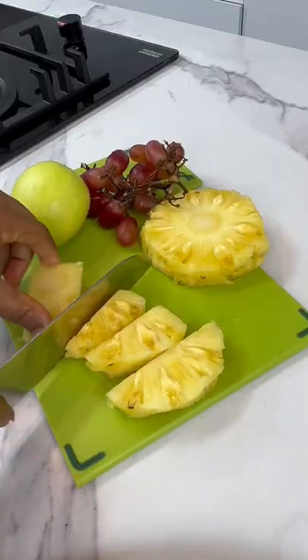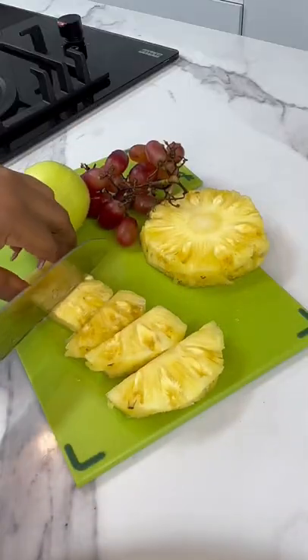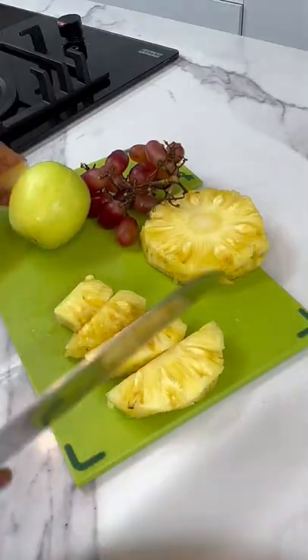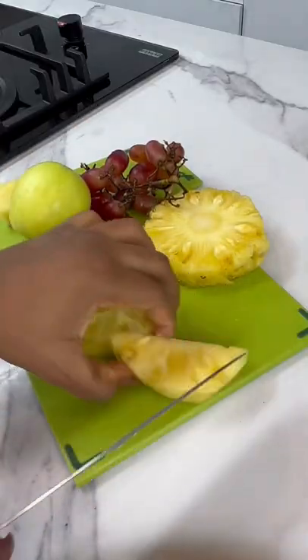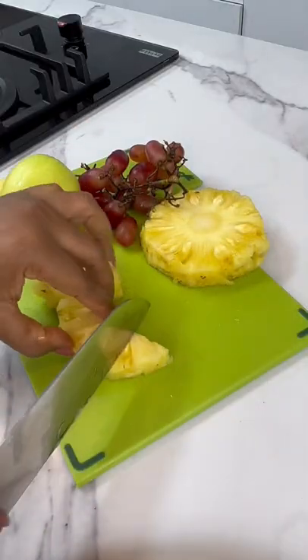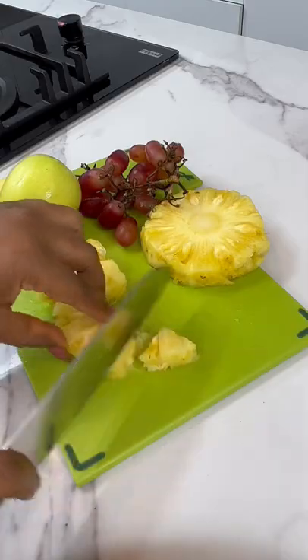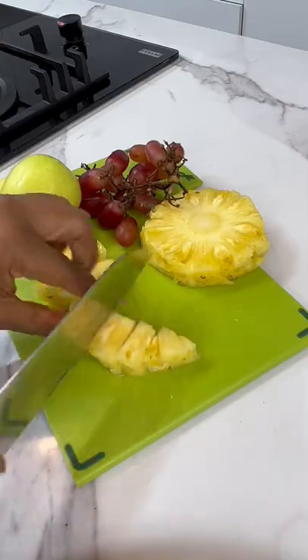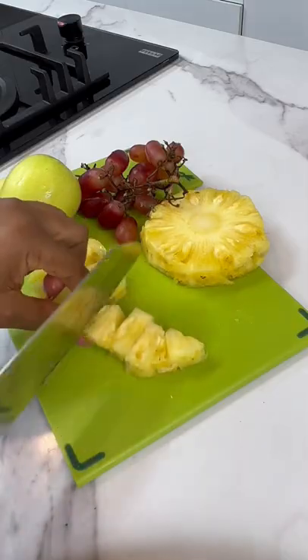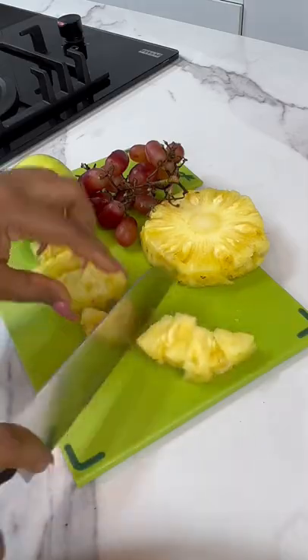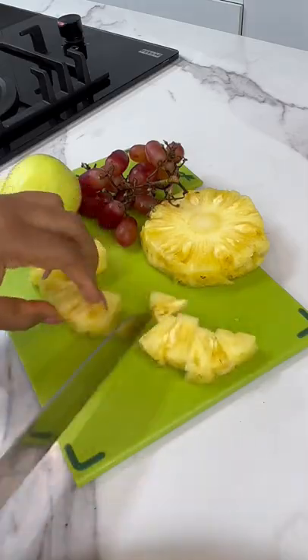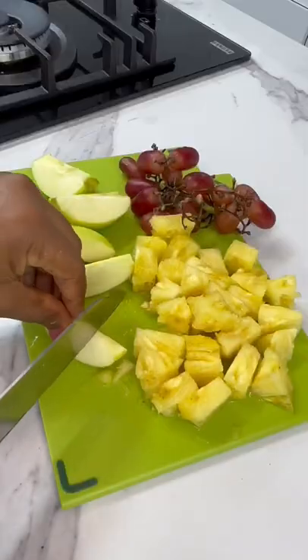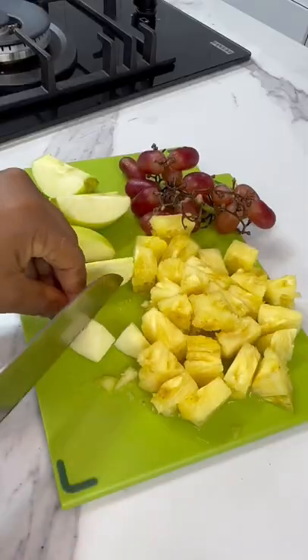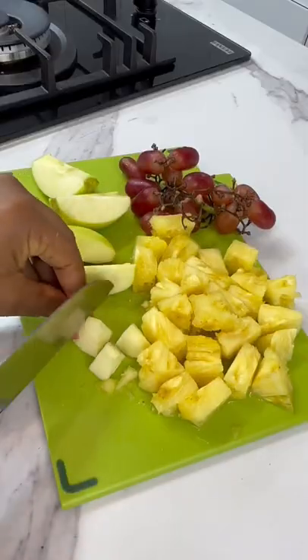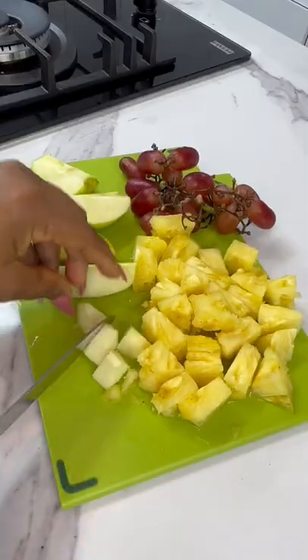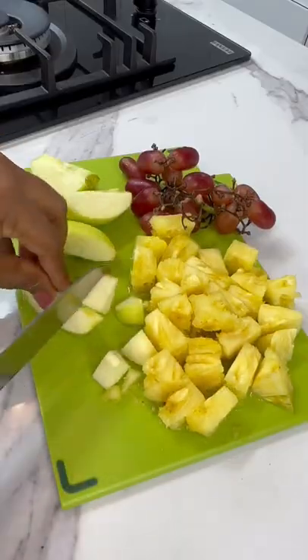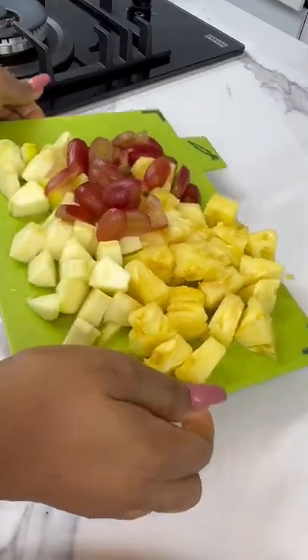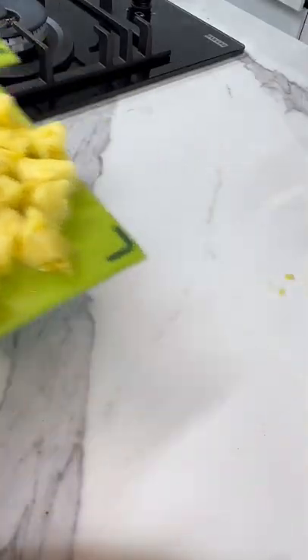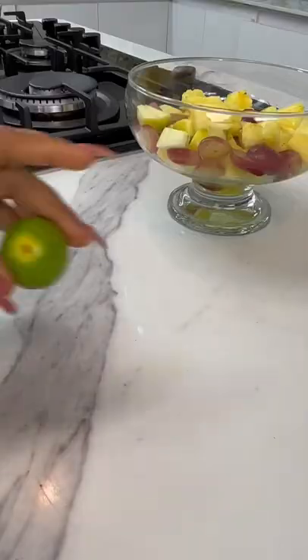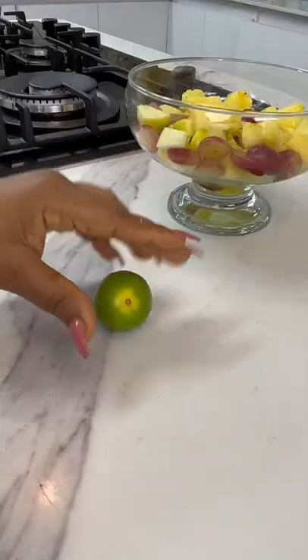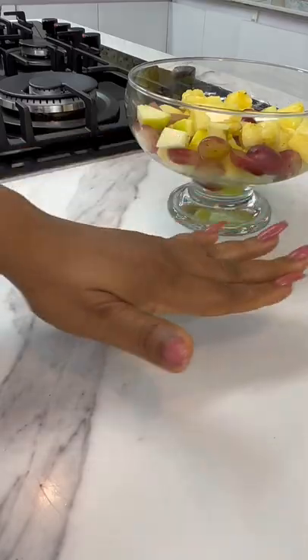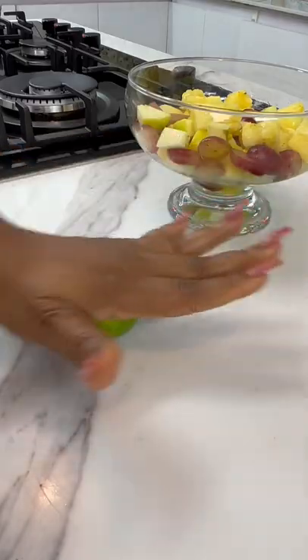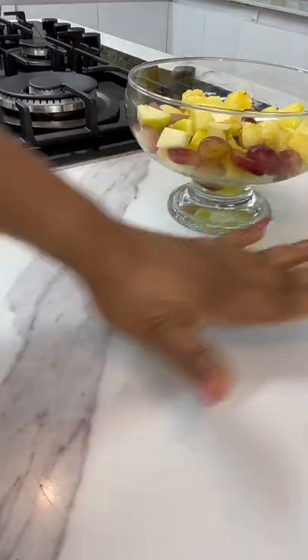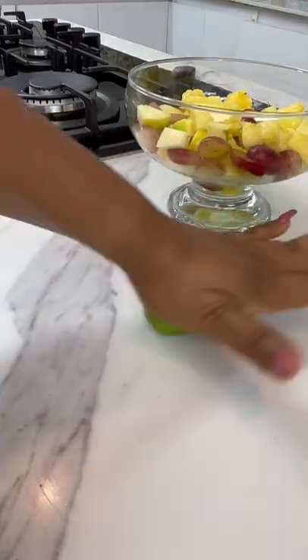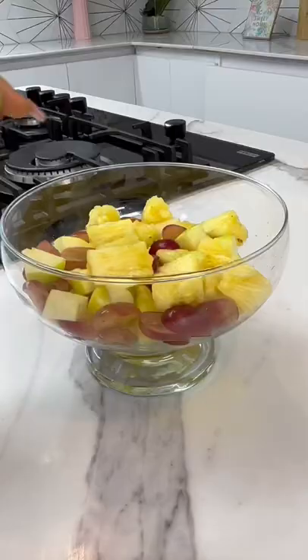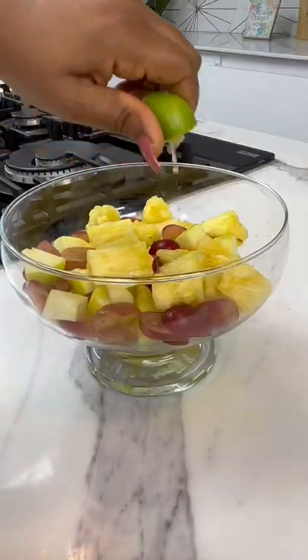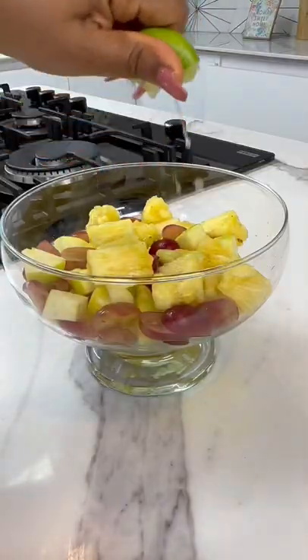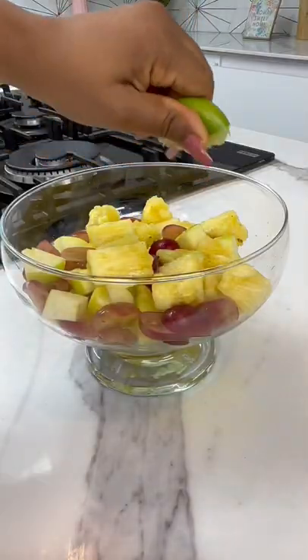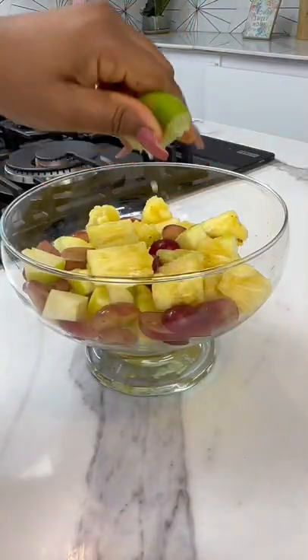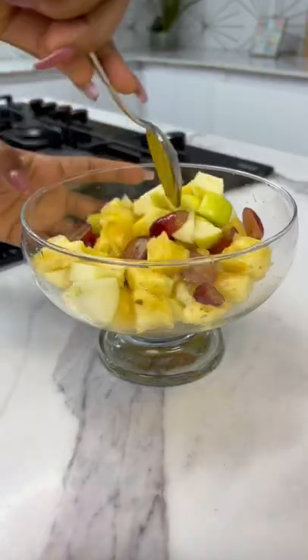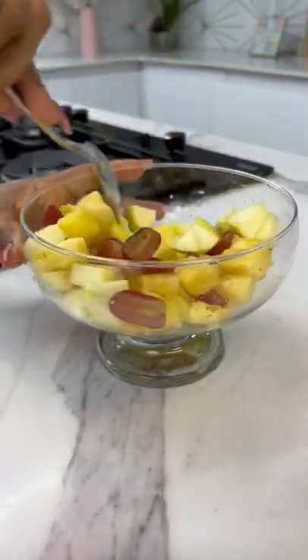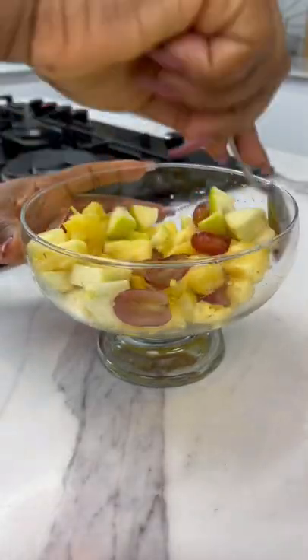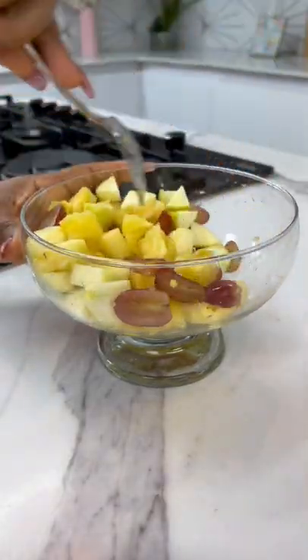To accompany my french toast I always like to make some fruit salad with whatever fruits I have at home. I just cut everything in pieces and I love to add lemon juice — it just makes it taste so much better.